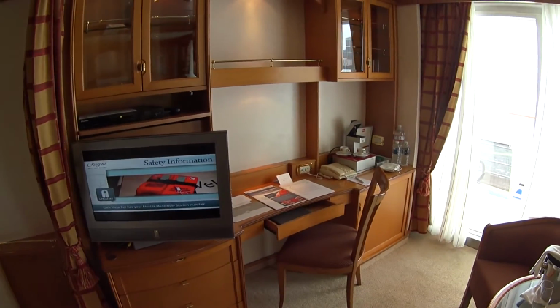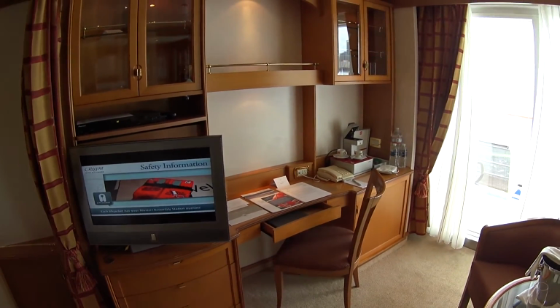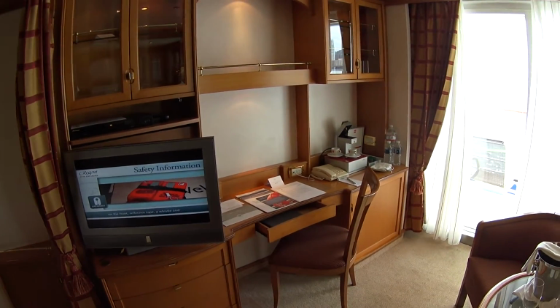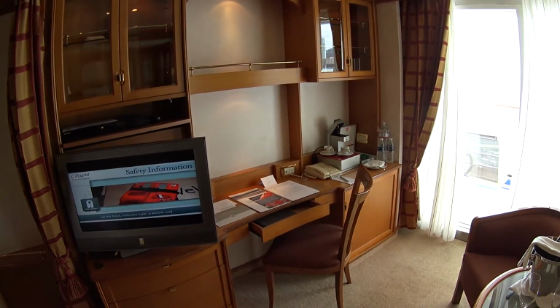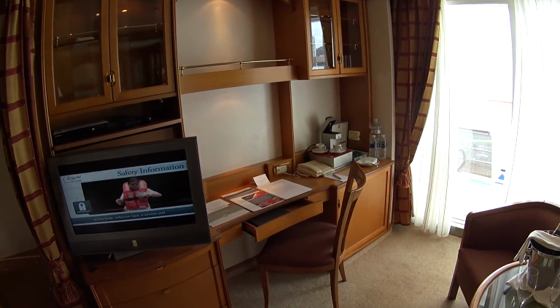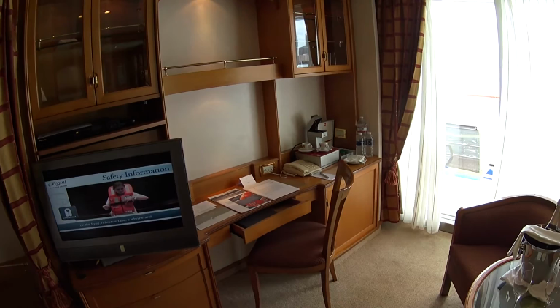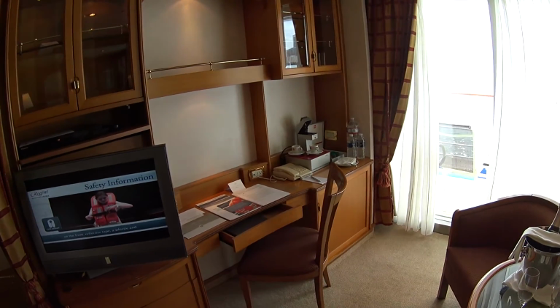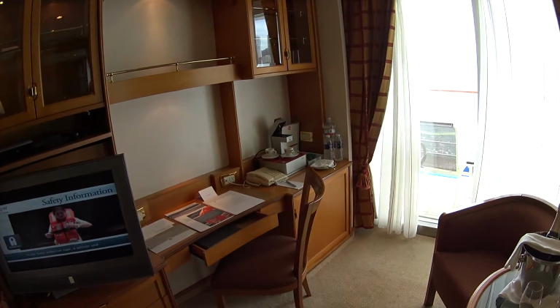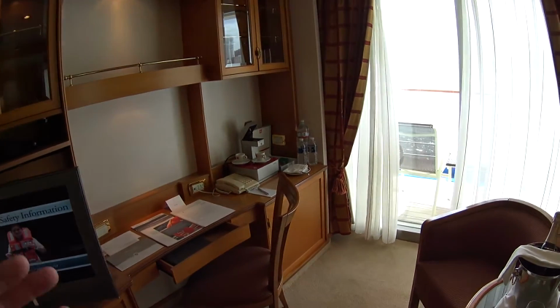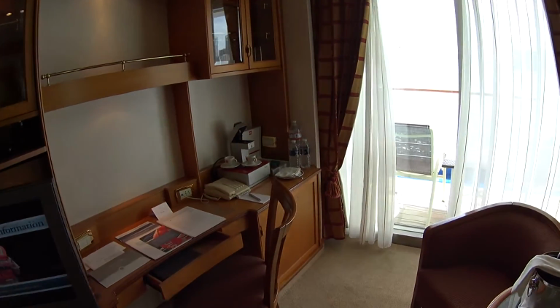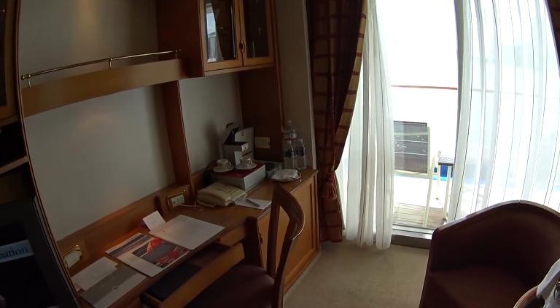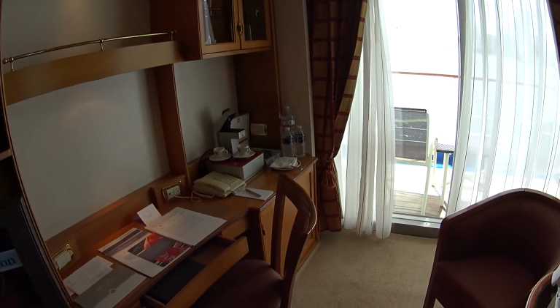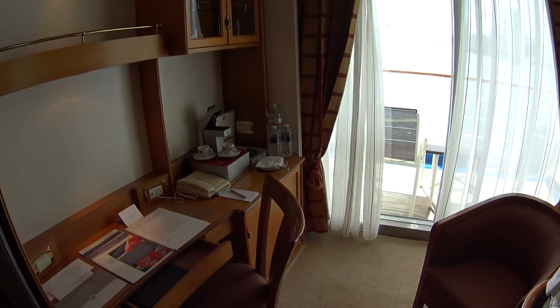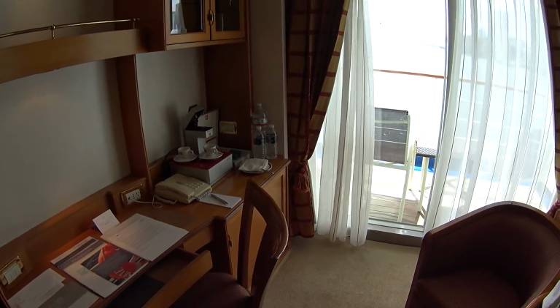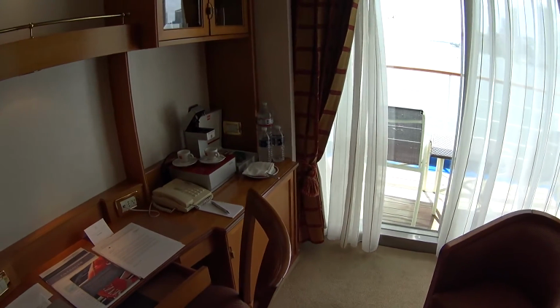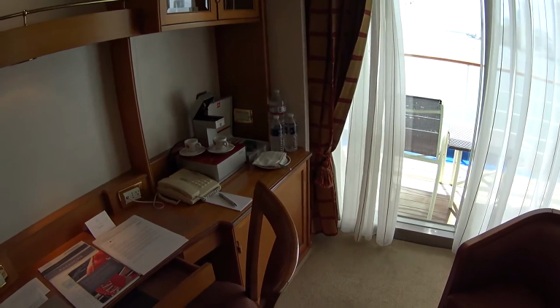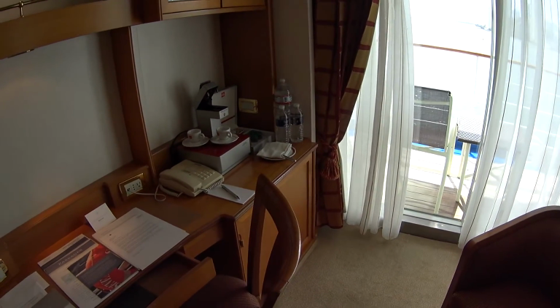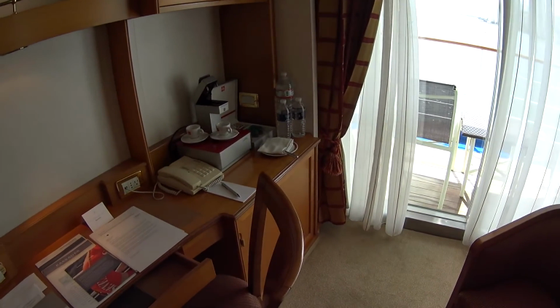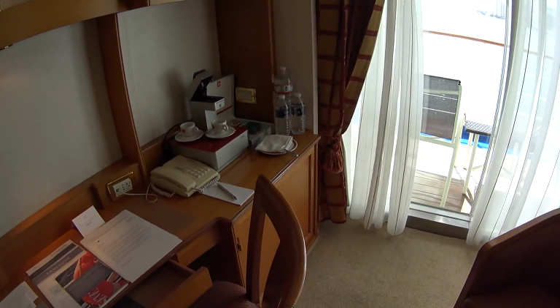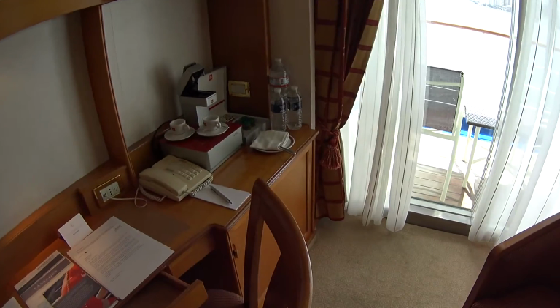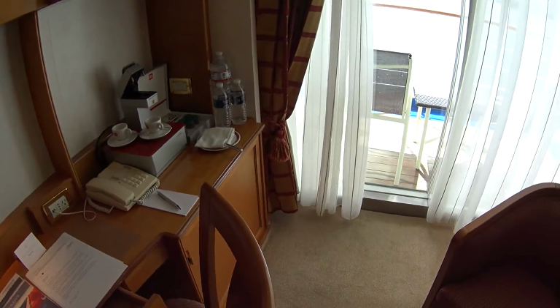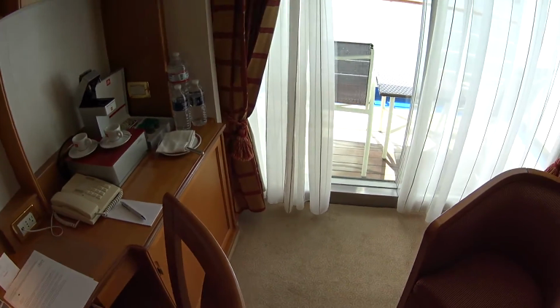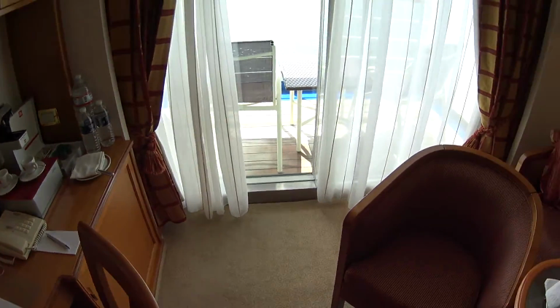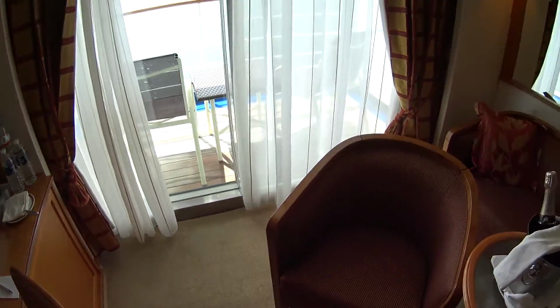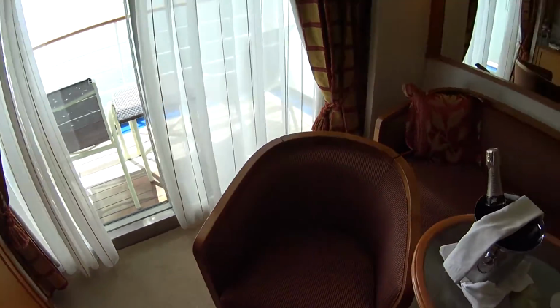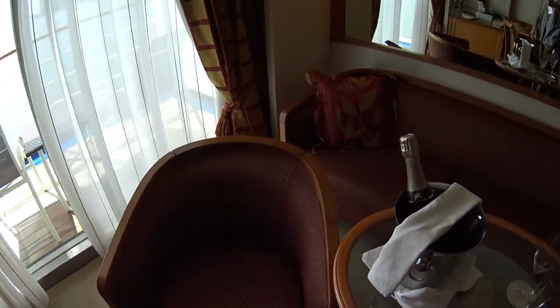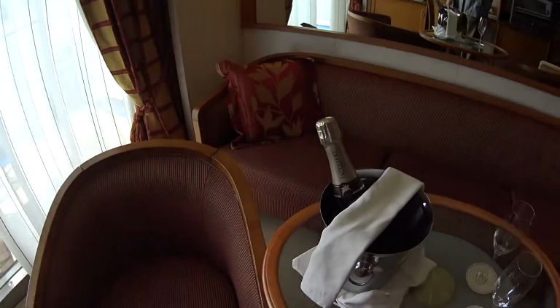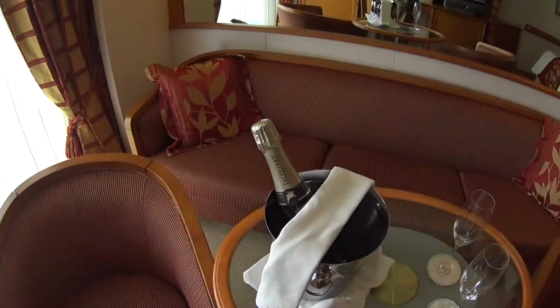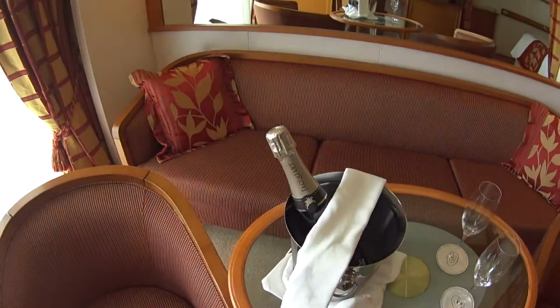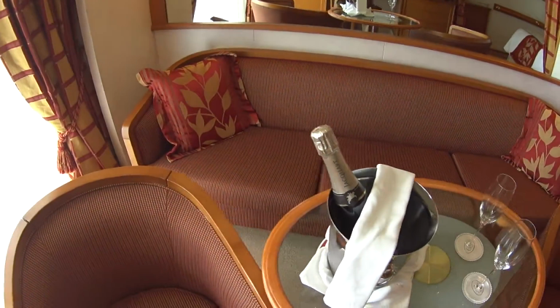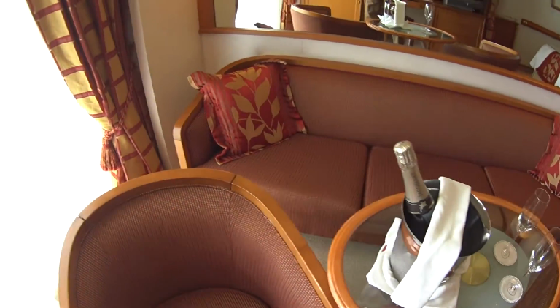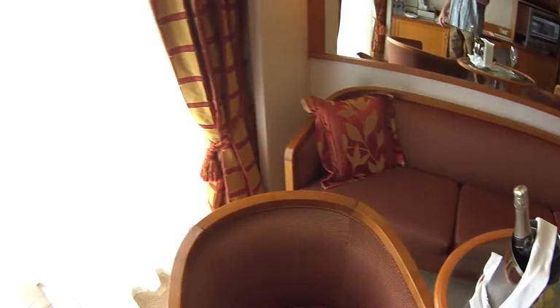There's no nickels and dimes on board. All the alcohol, drinks, bottled waters, coffees, tea, etc. are included. So are the shore excursions, free airfare, and the list goes on. Everybody gets welcome champagne.